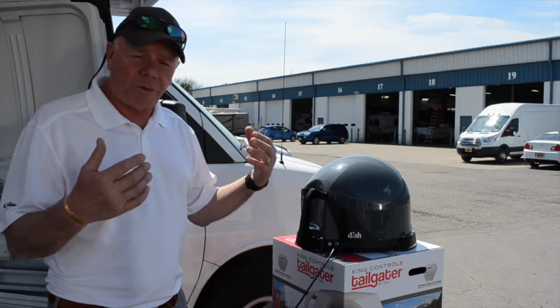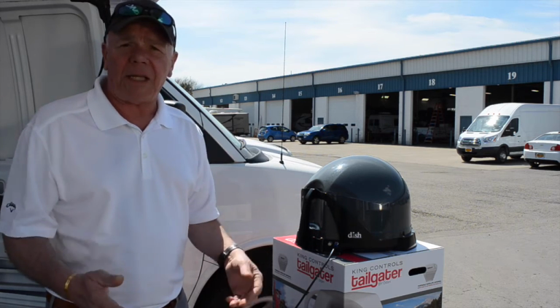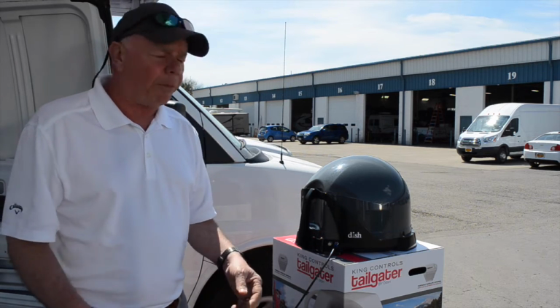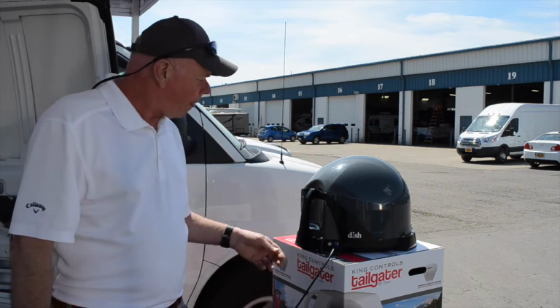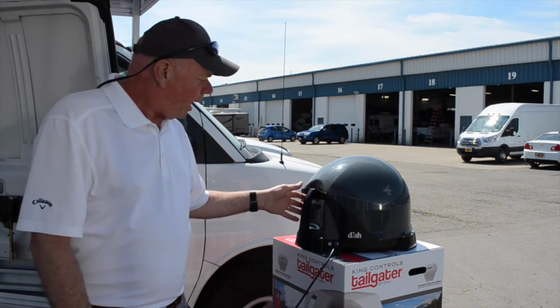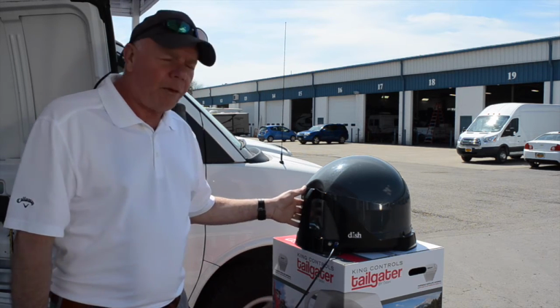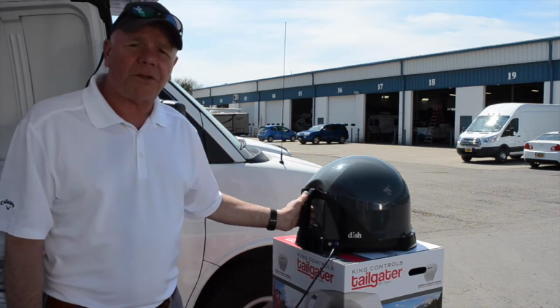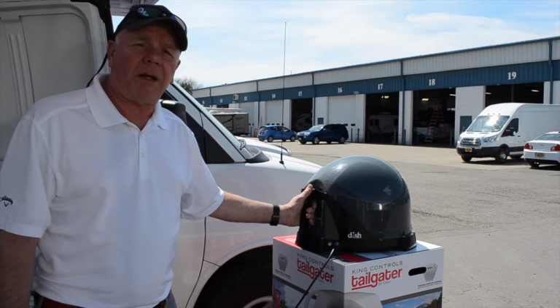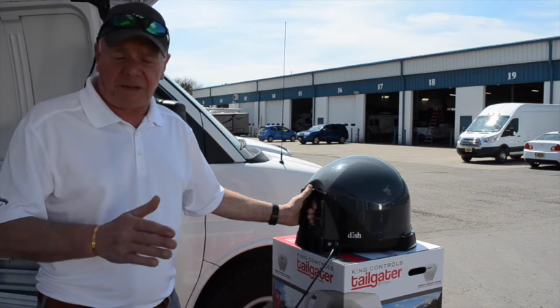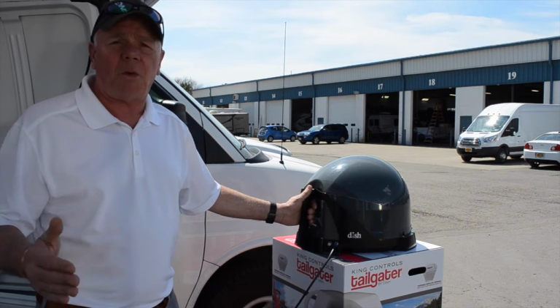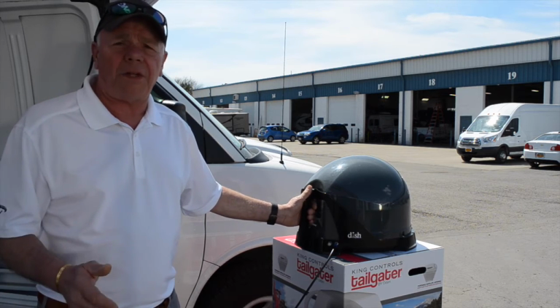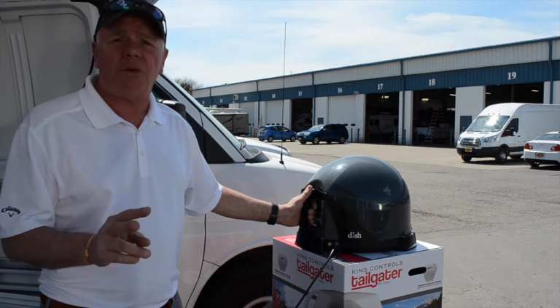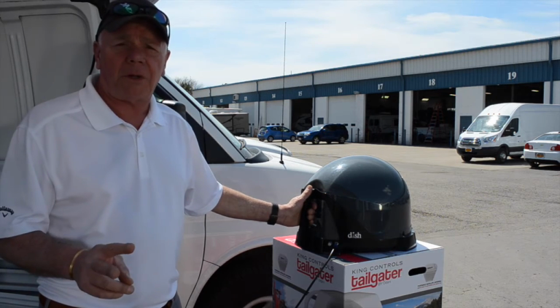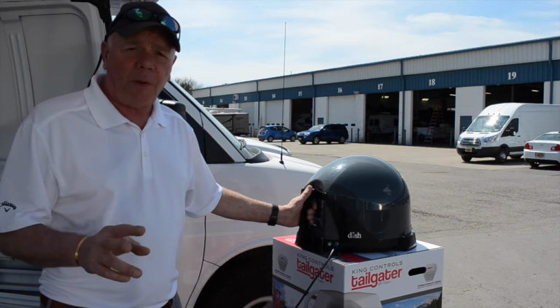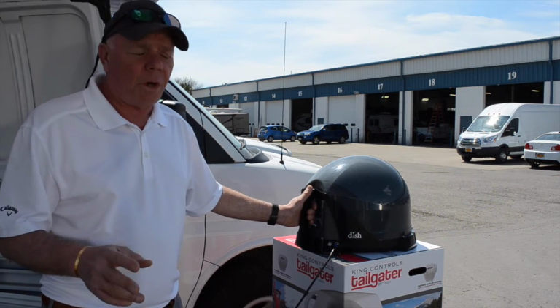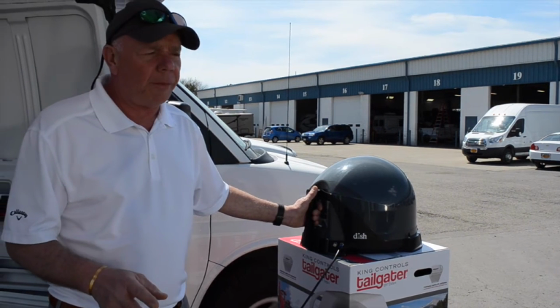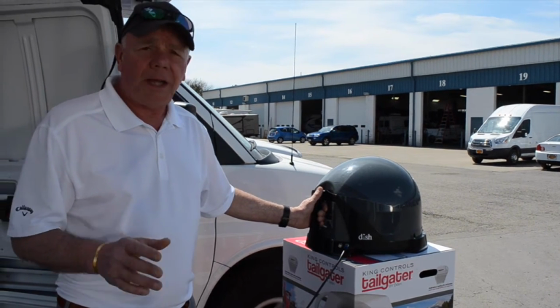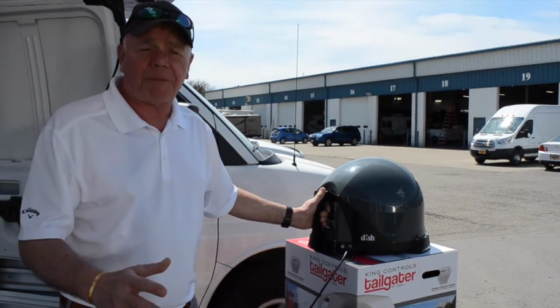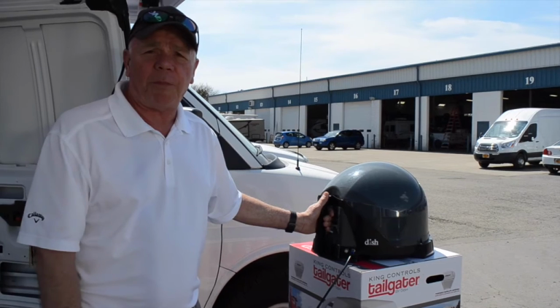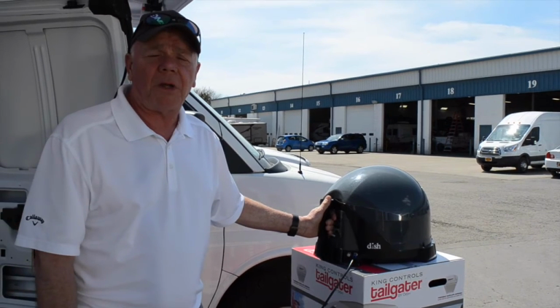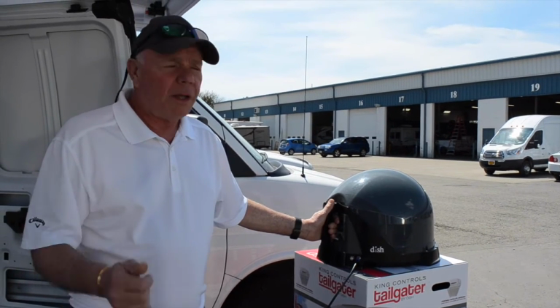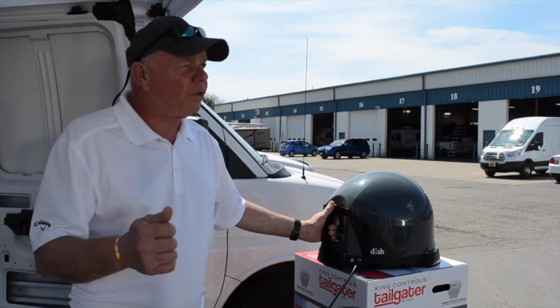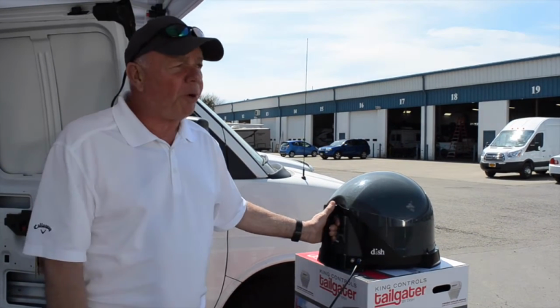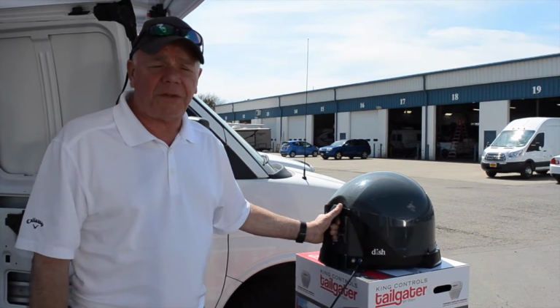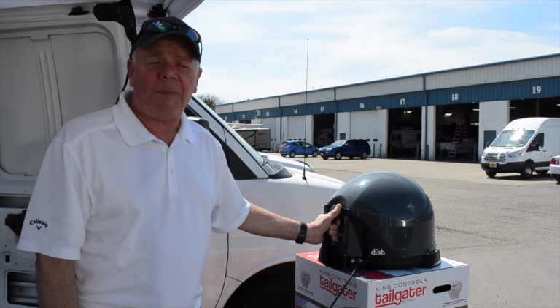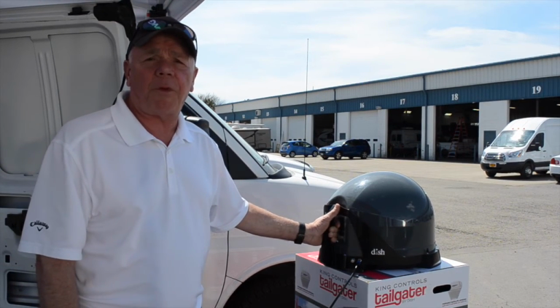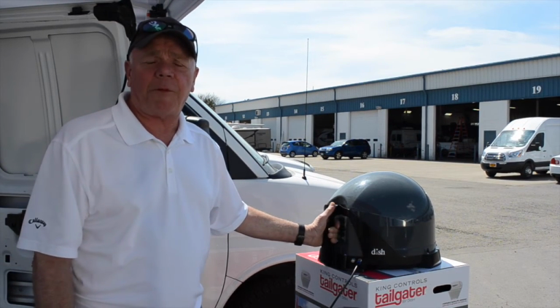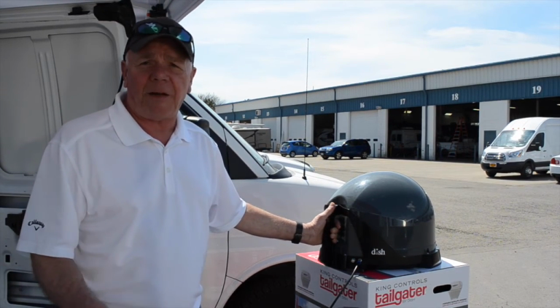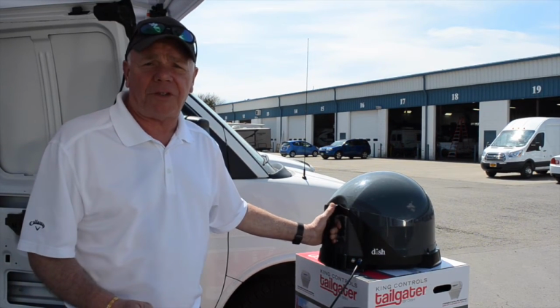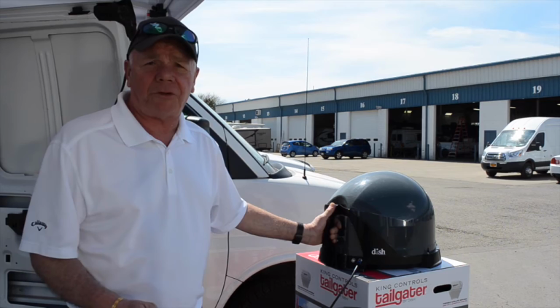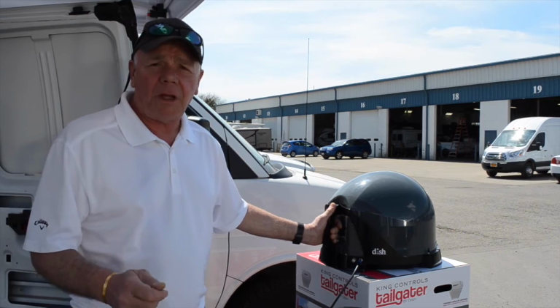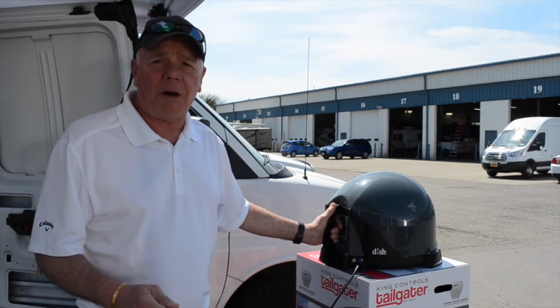We're trying to keep it simple. We've also added an extended warranty — two years parts, one year labor — and we've kept the same price. This is a great price; it's the best bang for the buck for high definition television in your RV.